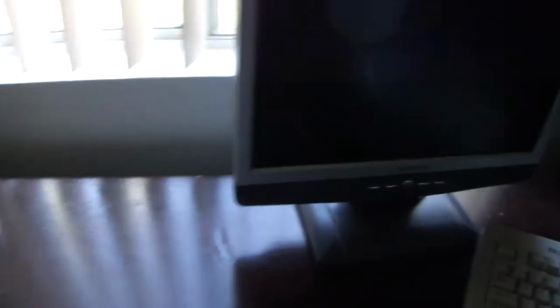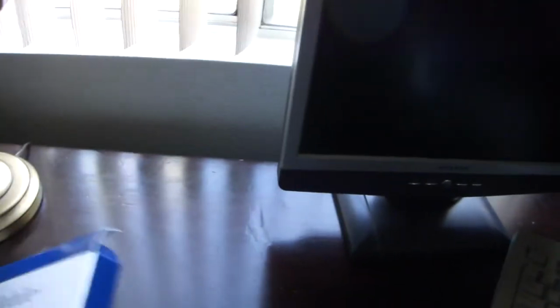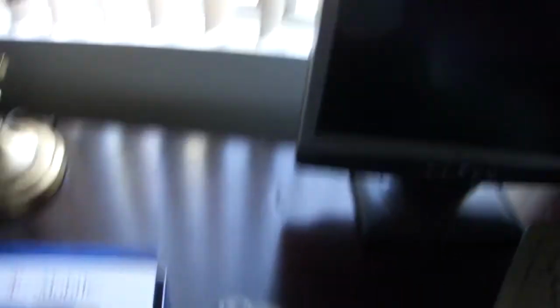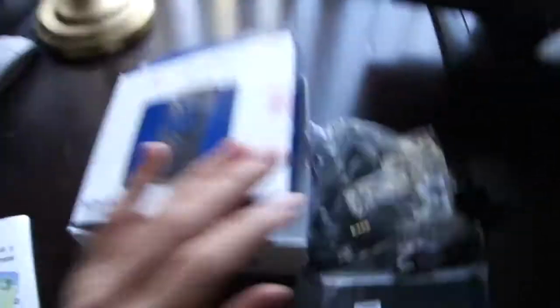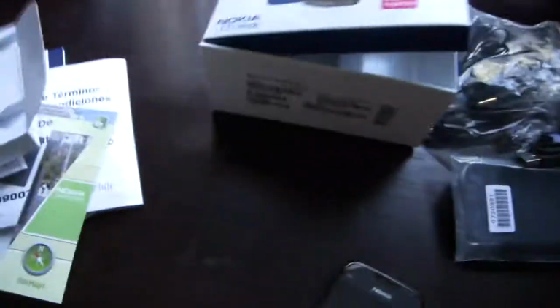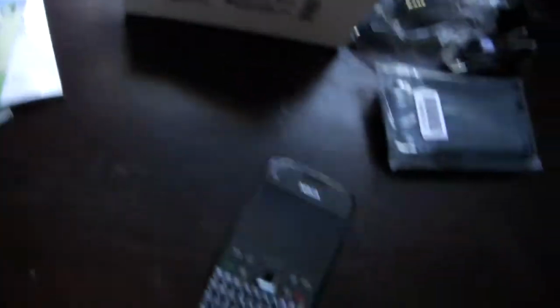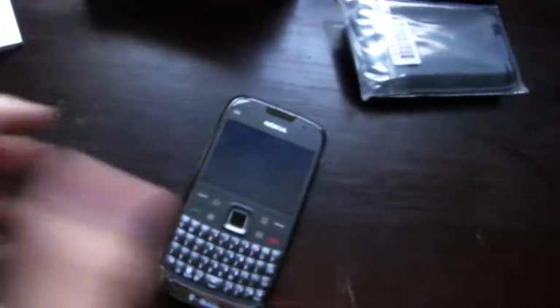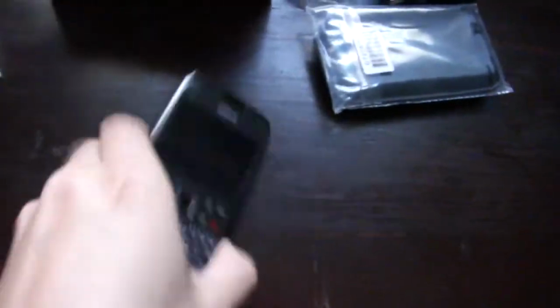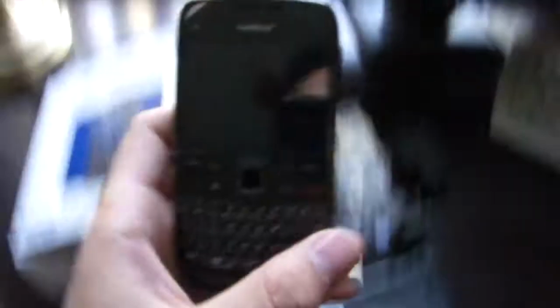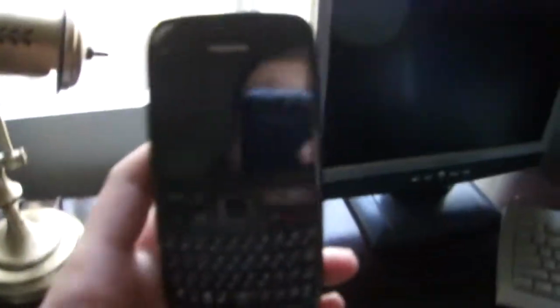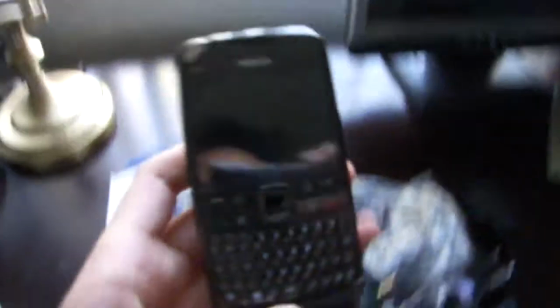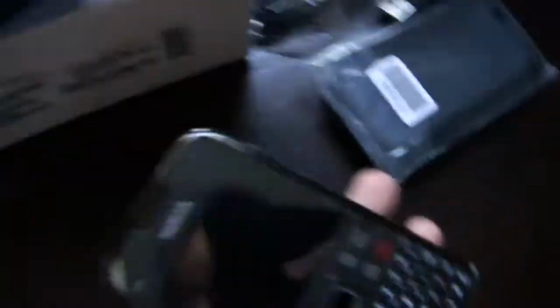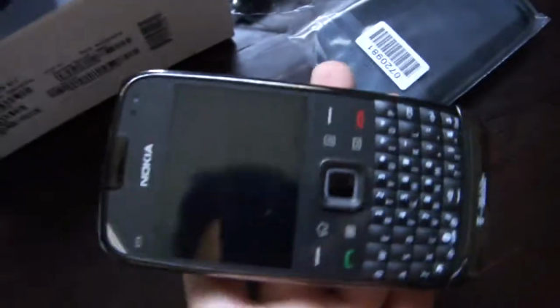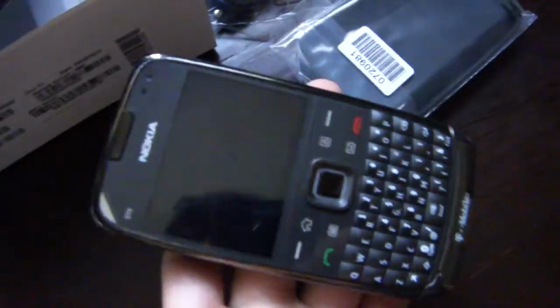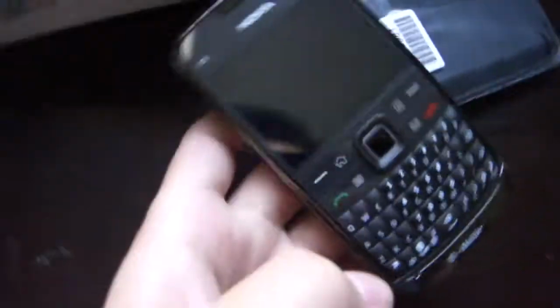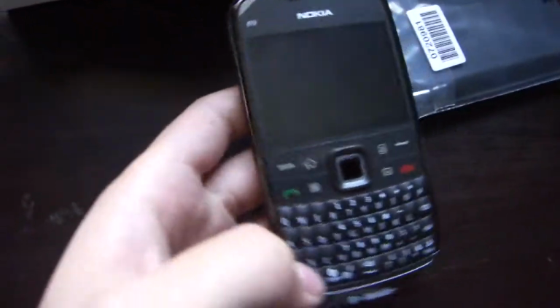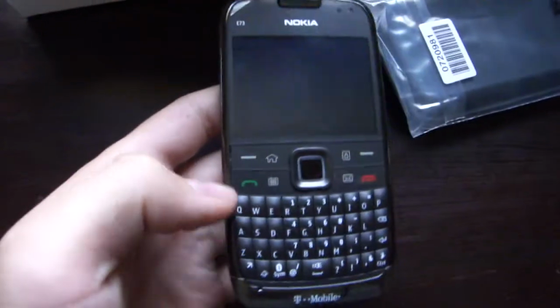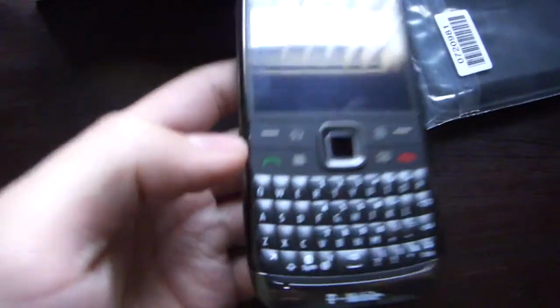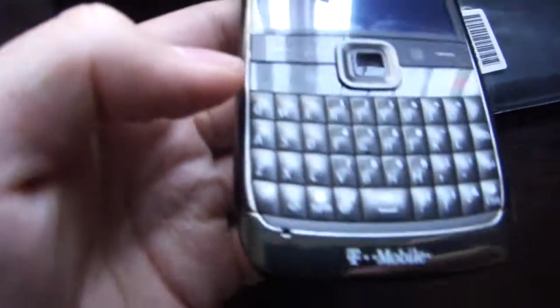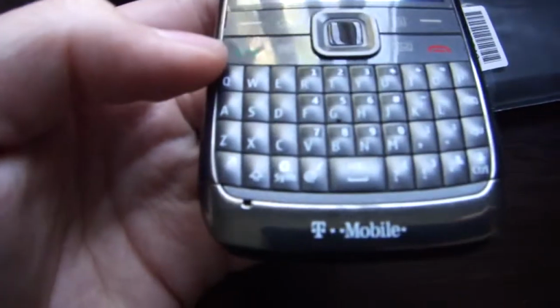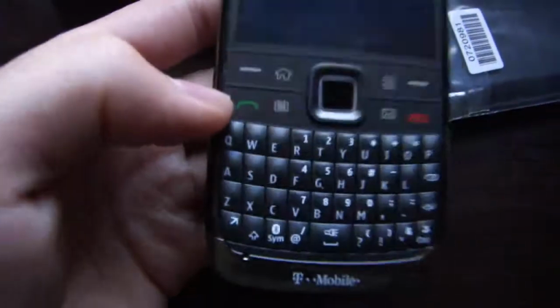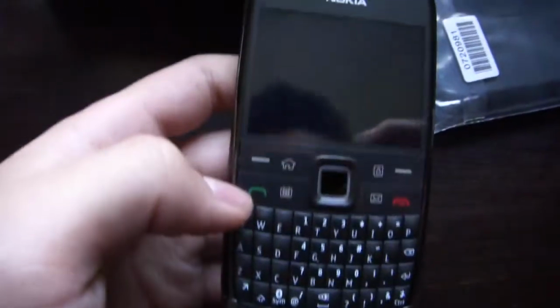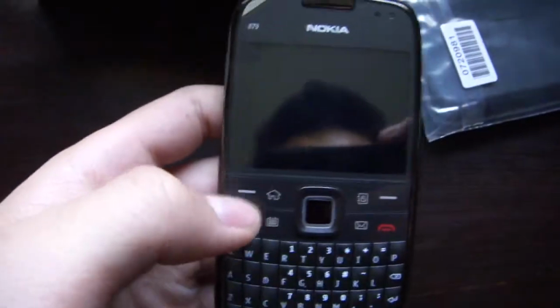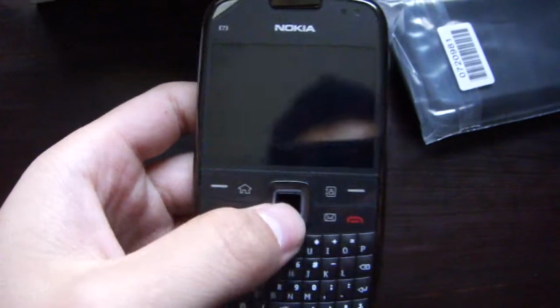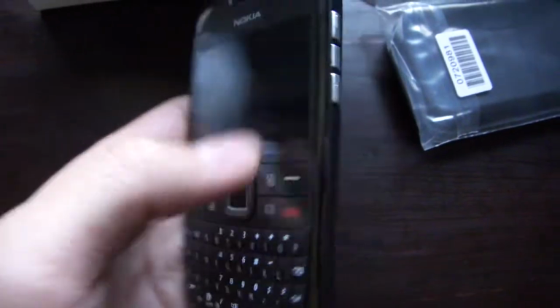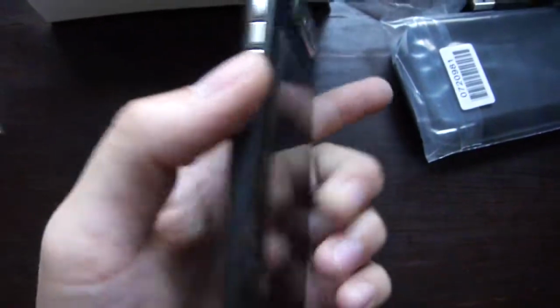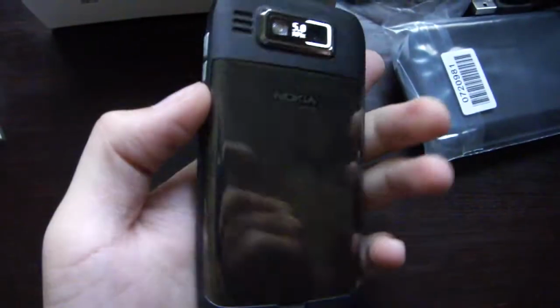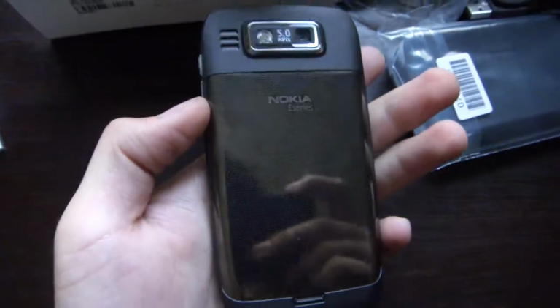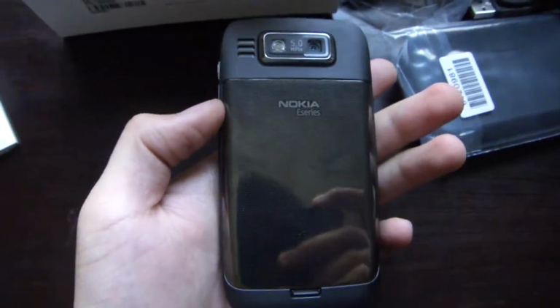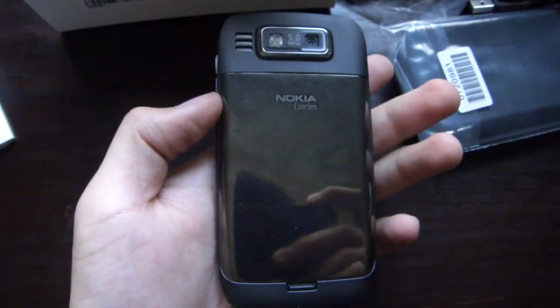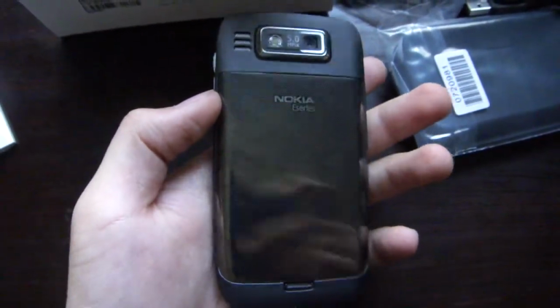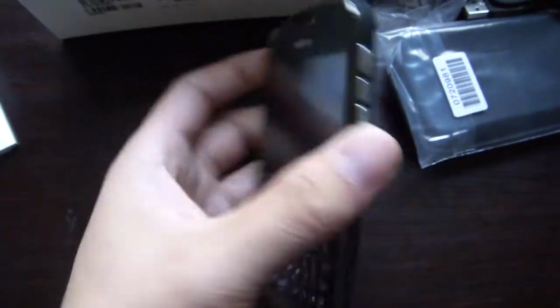Well, that's it for the unboxing. This is the Nokia E73 for T-Mobile. Looks pretty good.